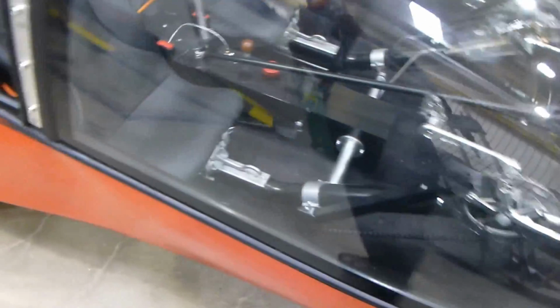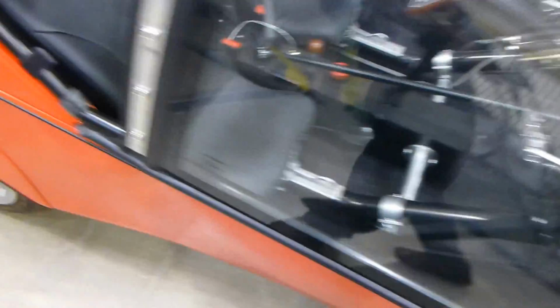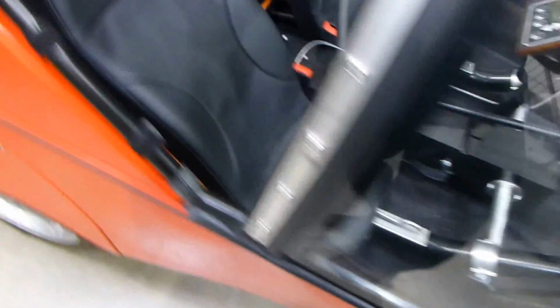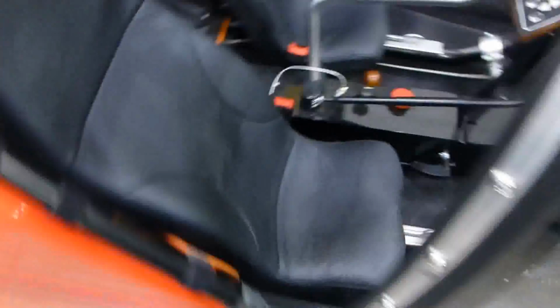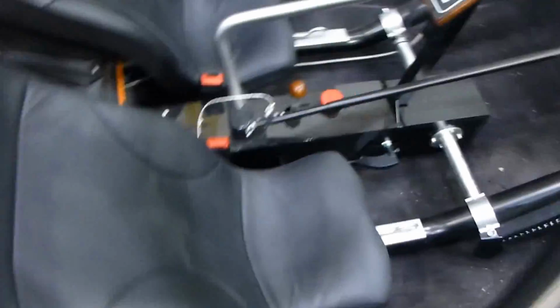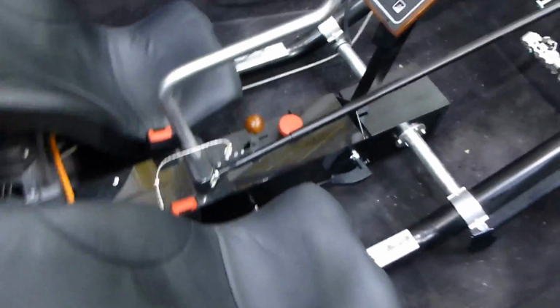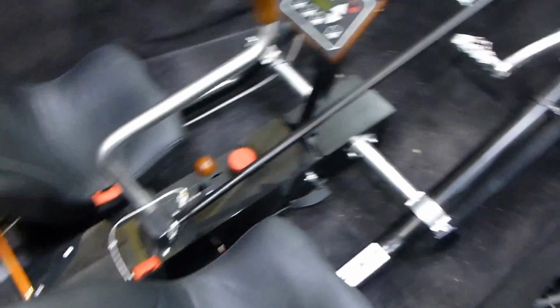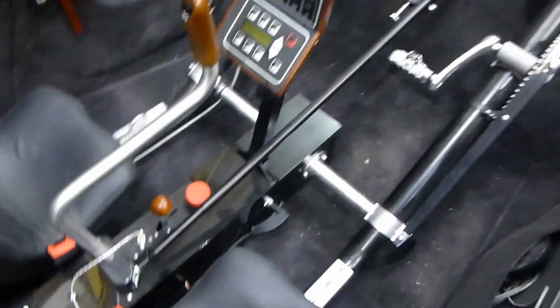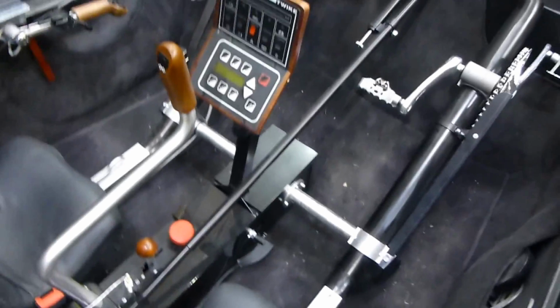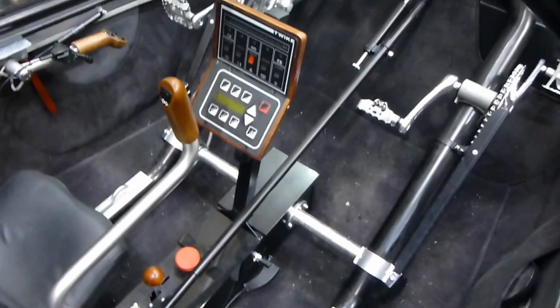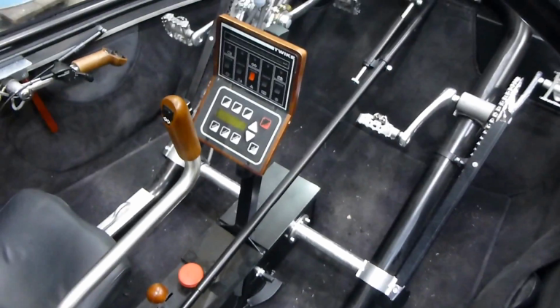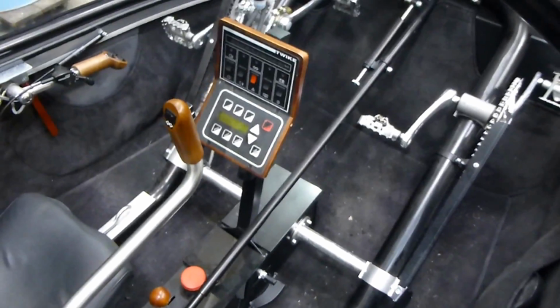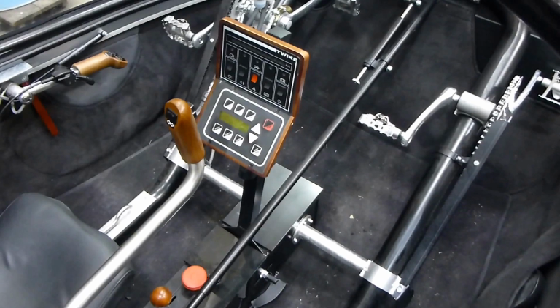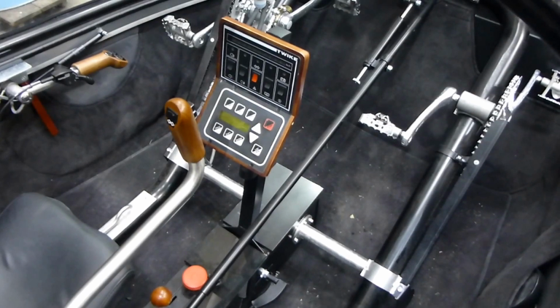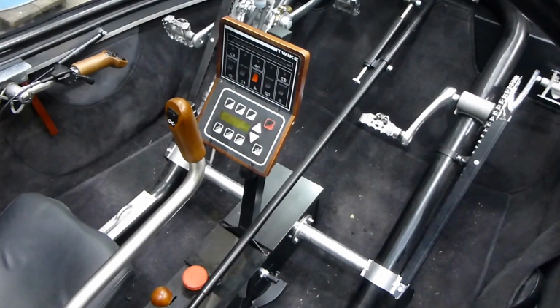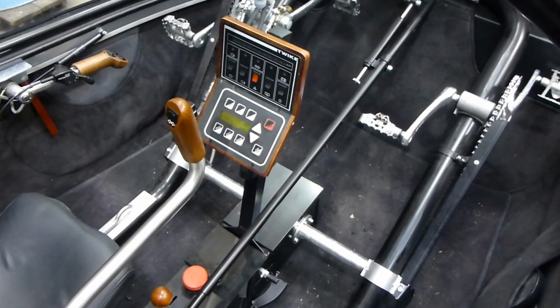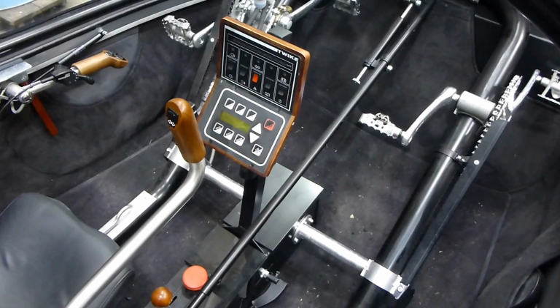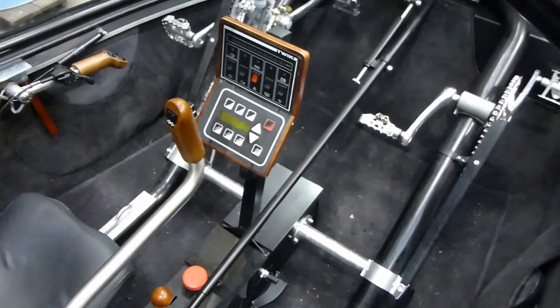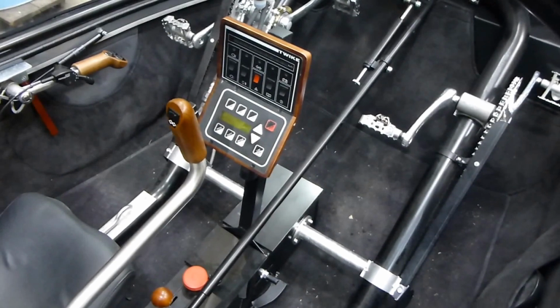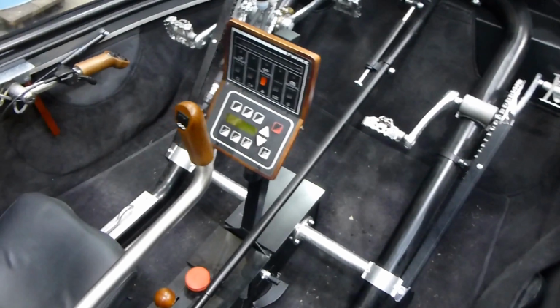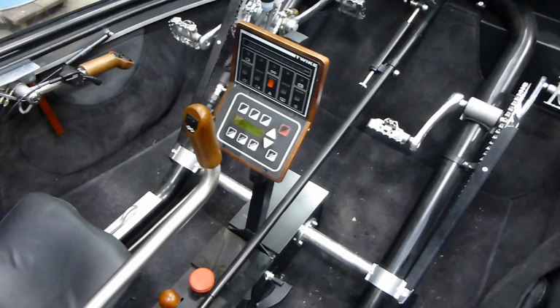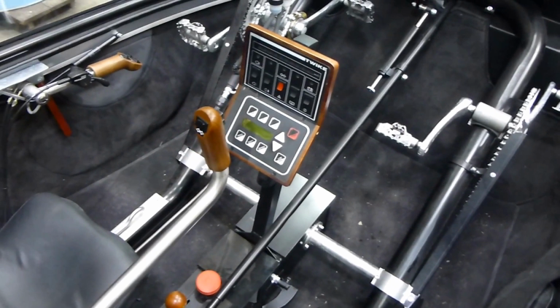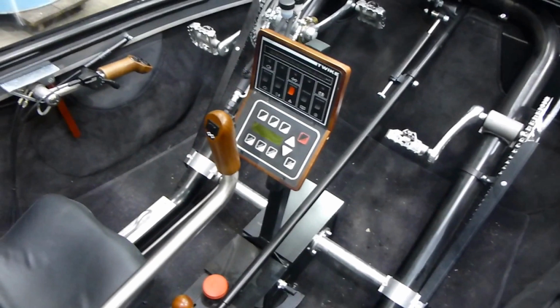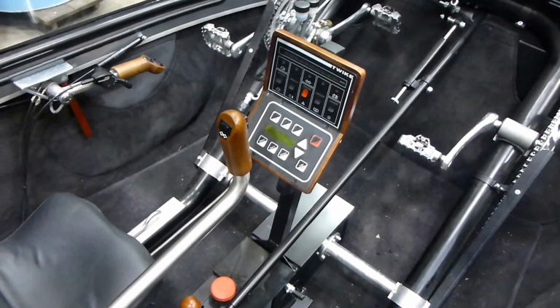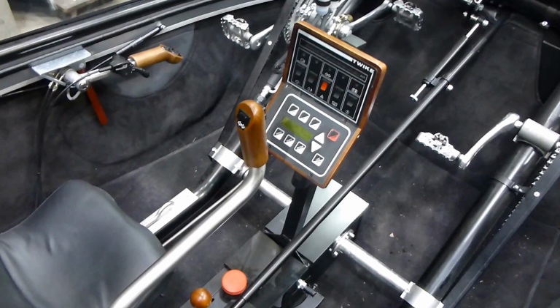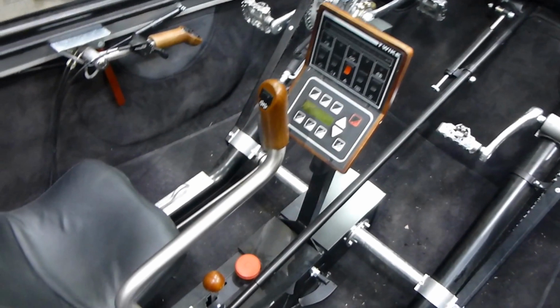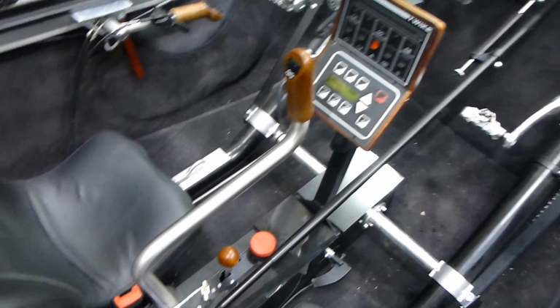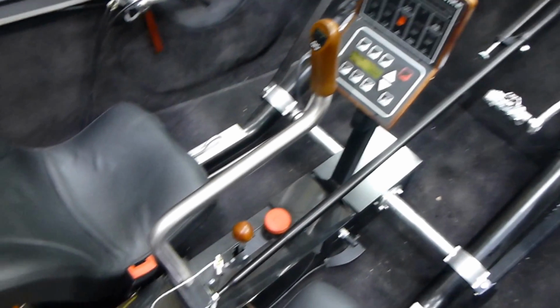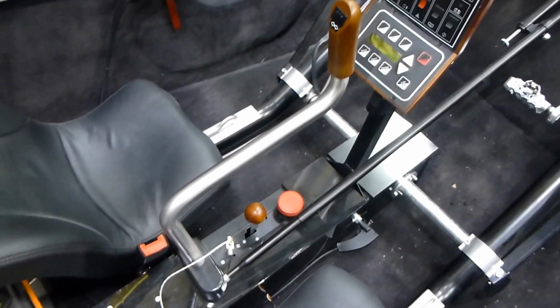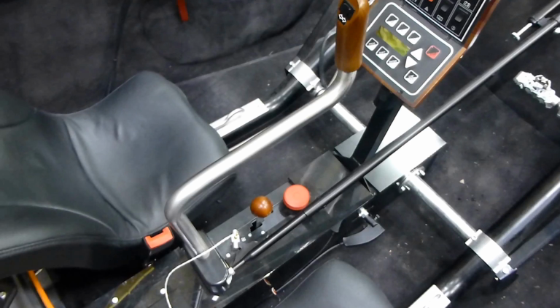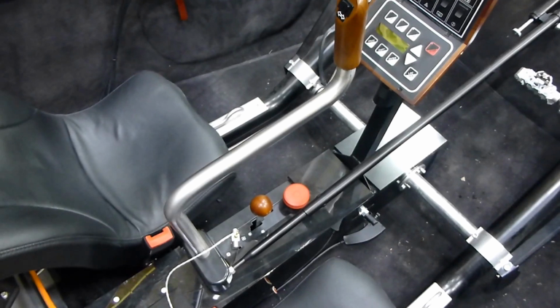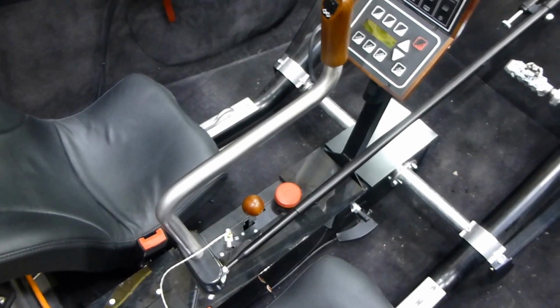Like the Elf, it is pedal-driven with electric assist. The driver's on the left, and there's a tiller steering wheel there.